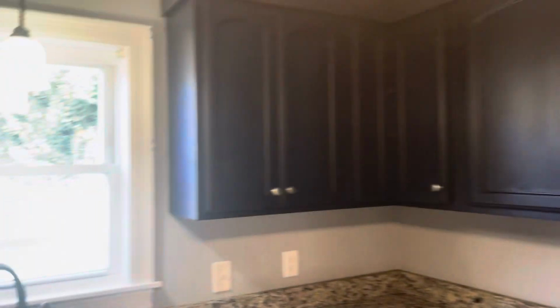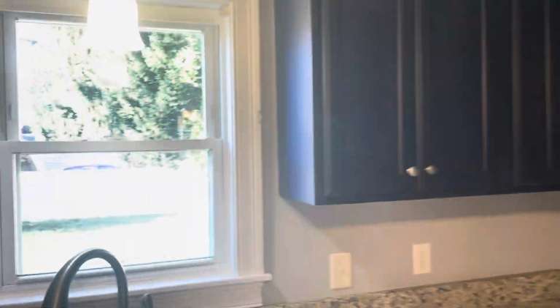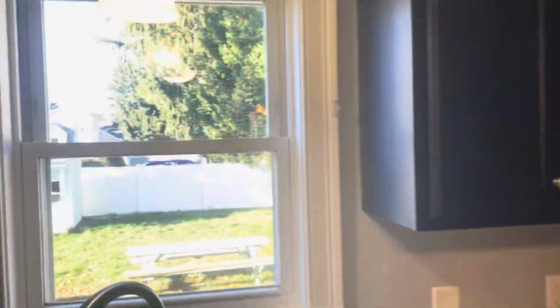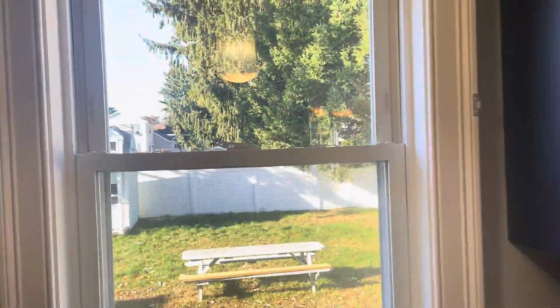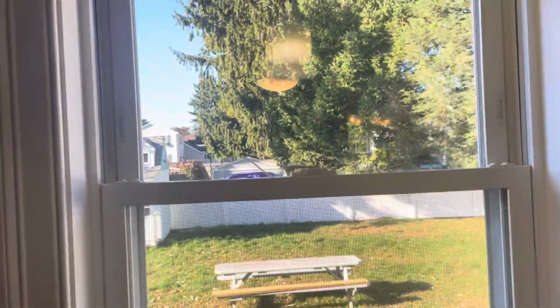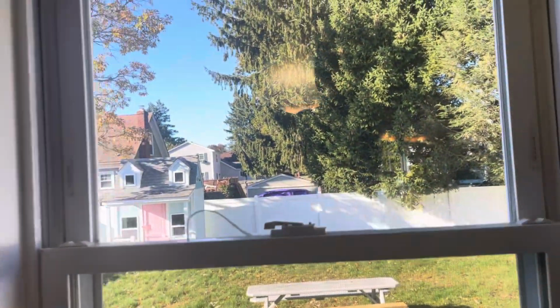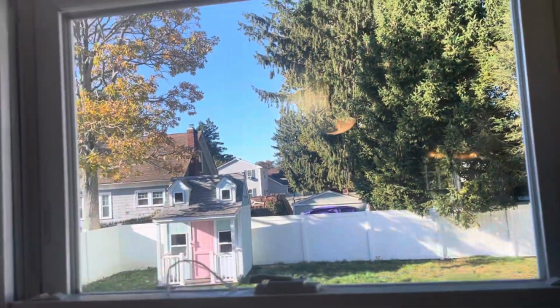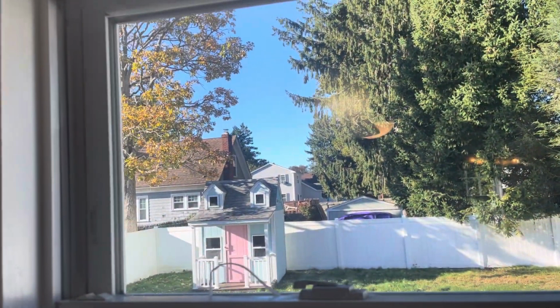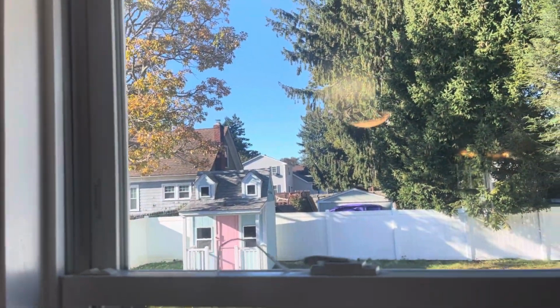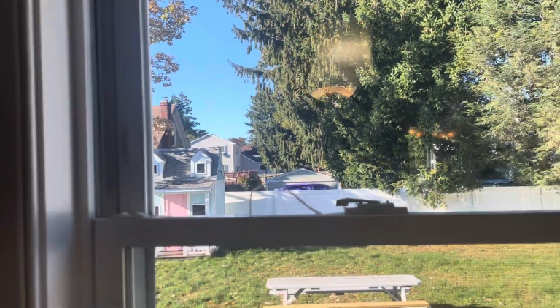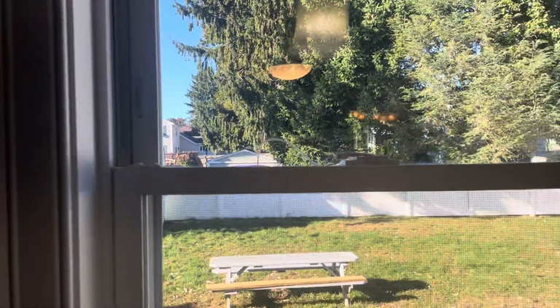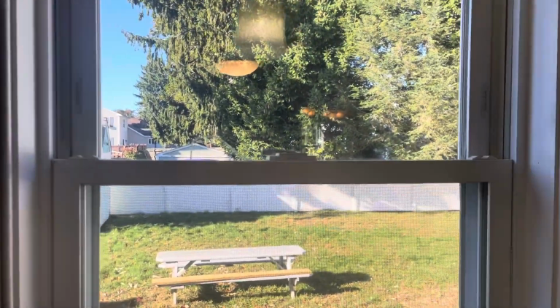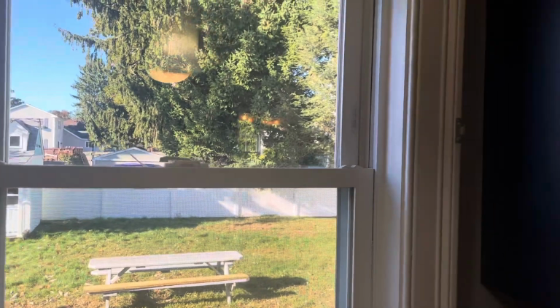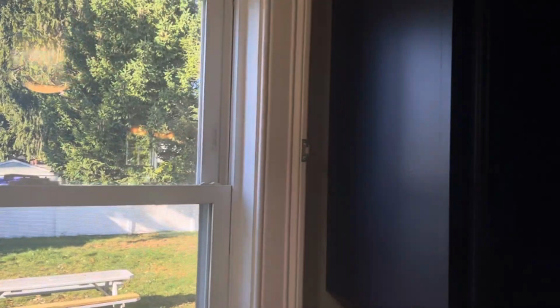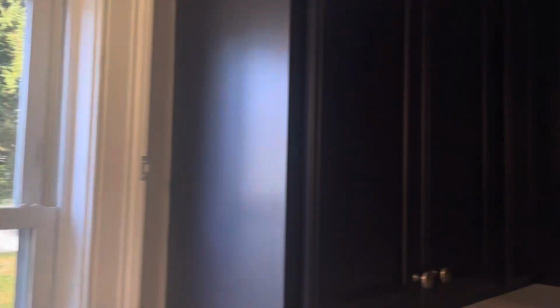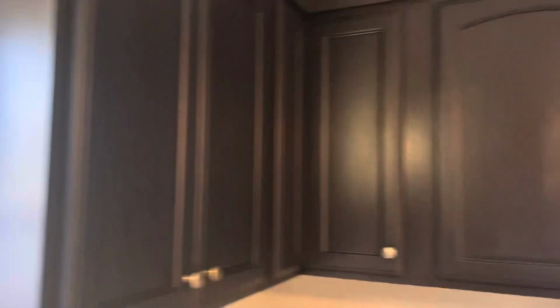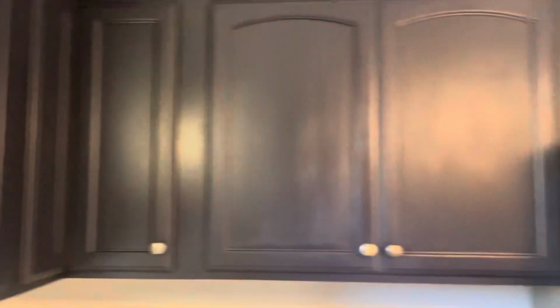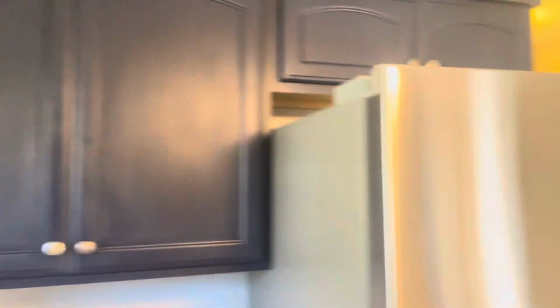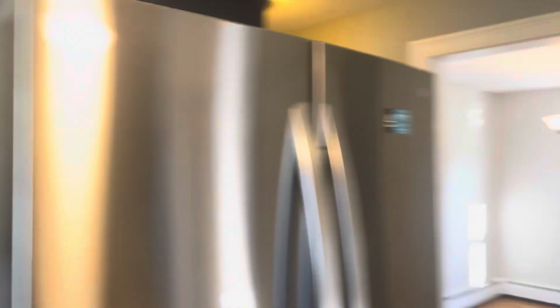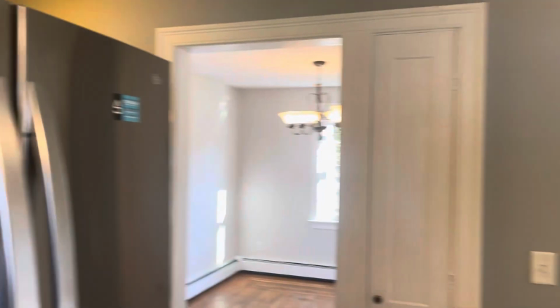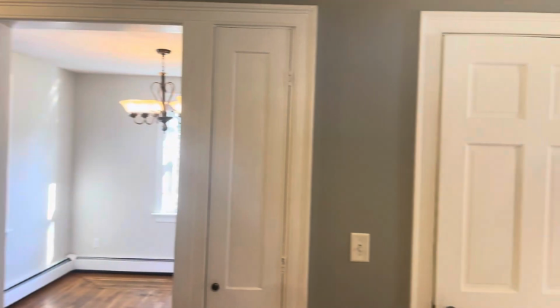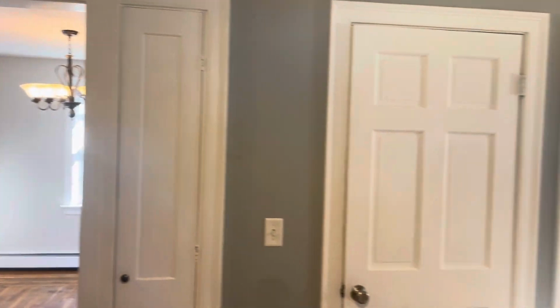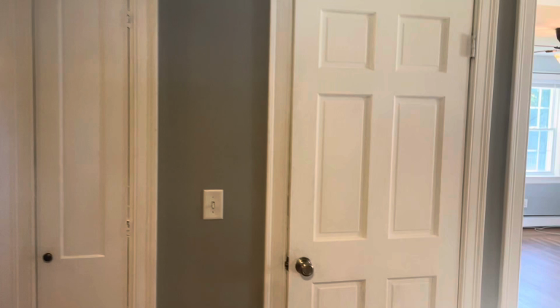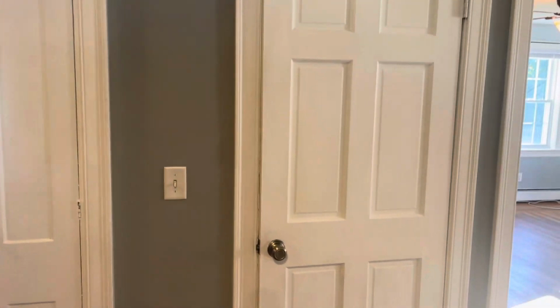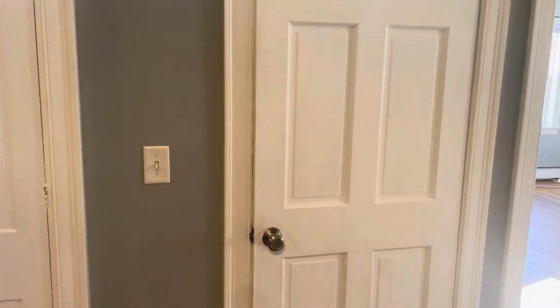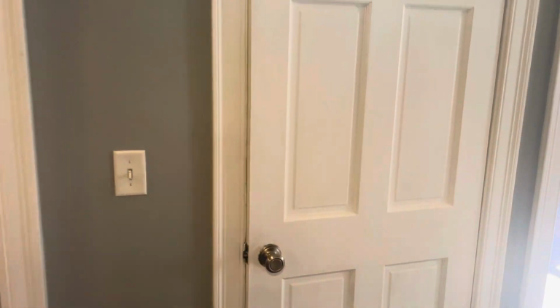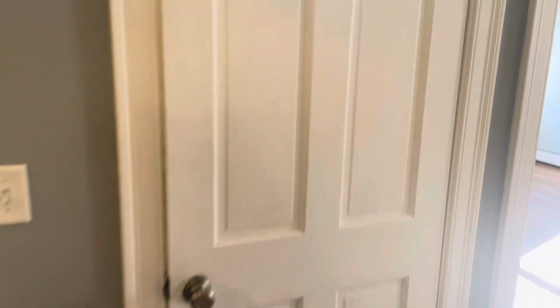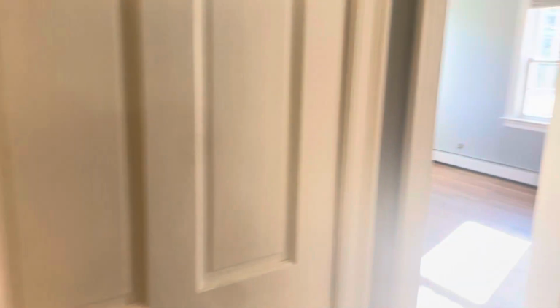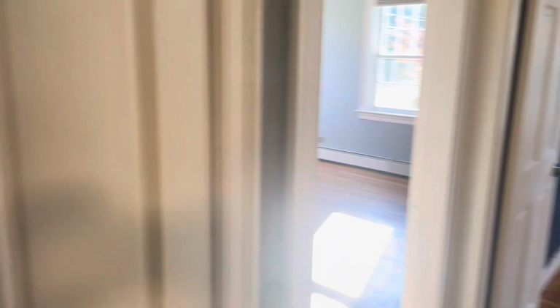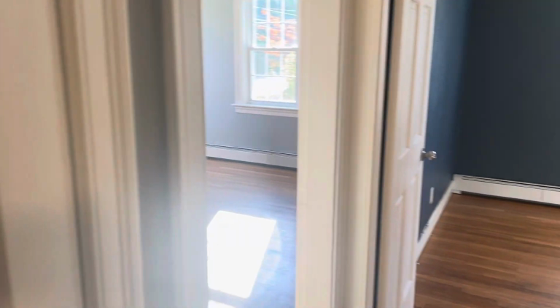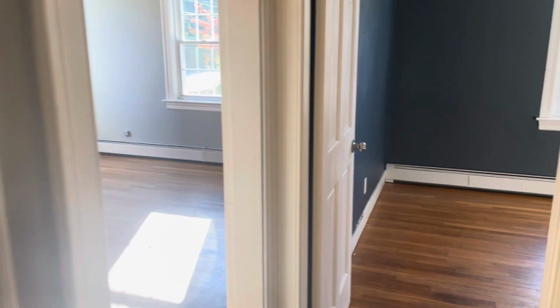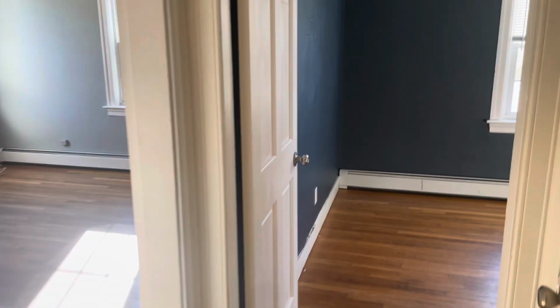You've got beautiful views of the backyard here — fully fenced in, shed back there, picnic table. Plenty of room for lots of activities. Right there is the door for your basement: washer, dryer hookups, and storage.